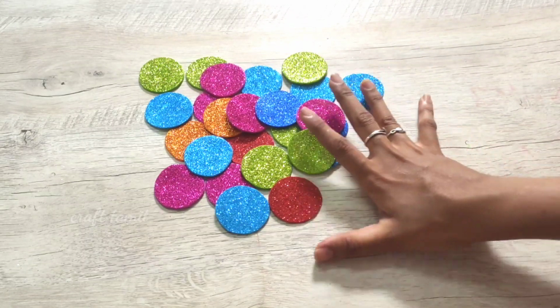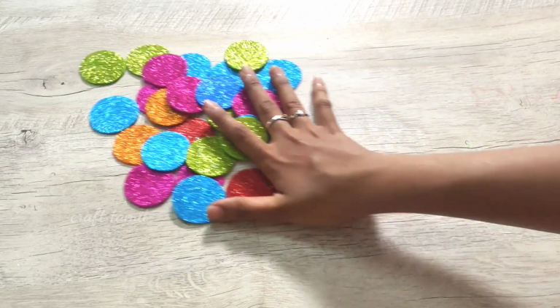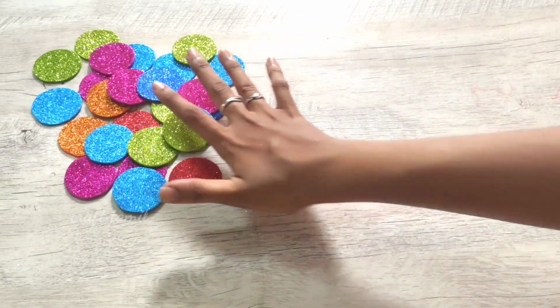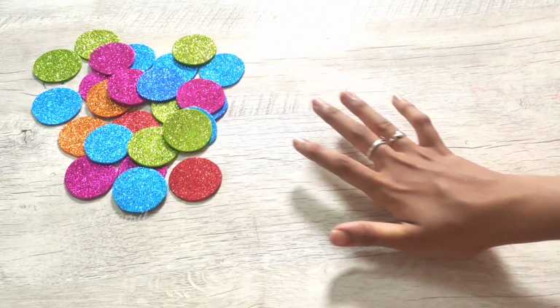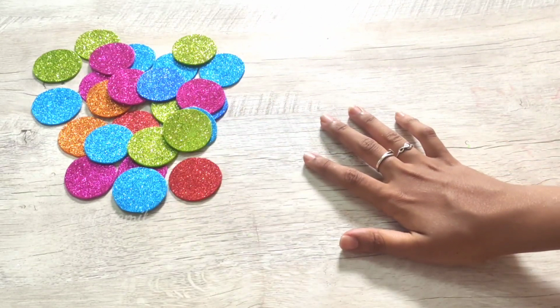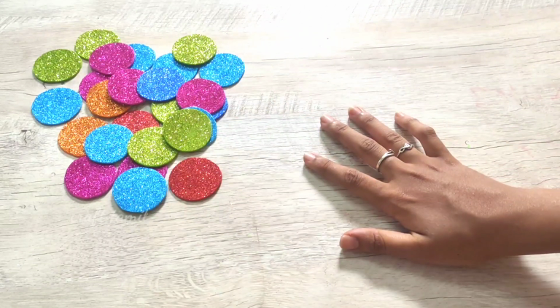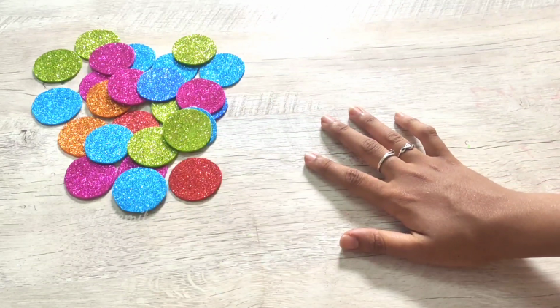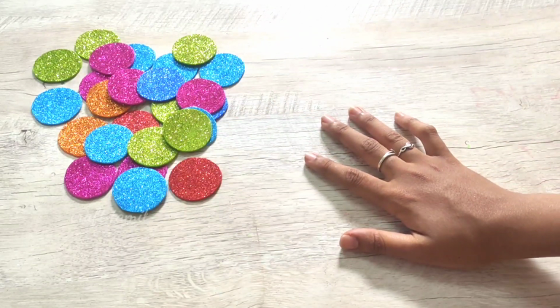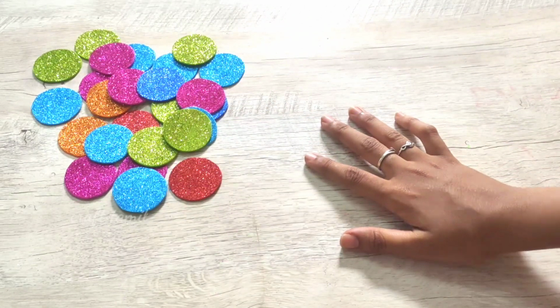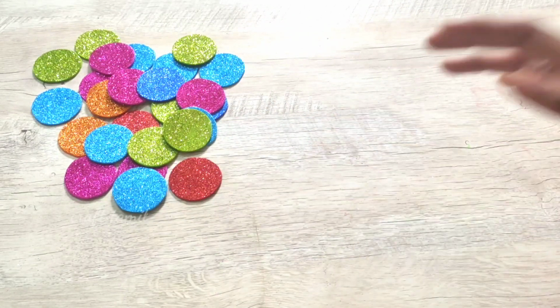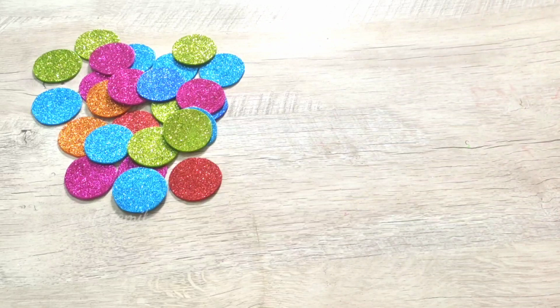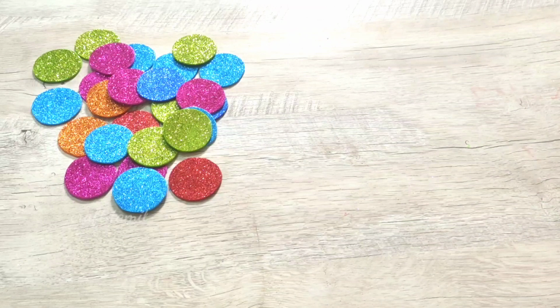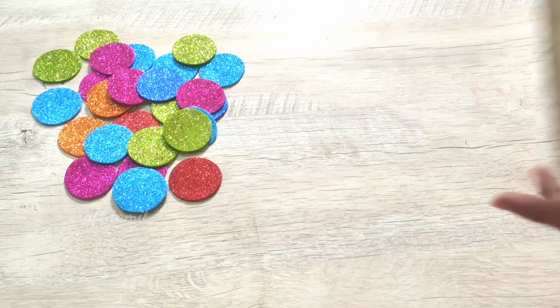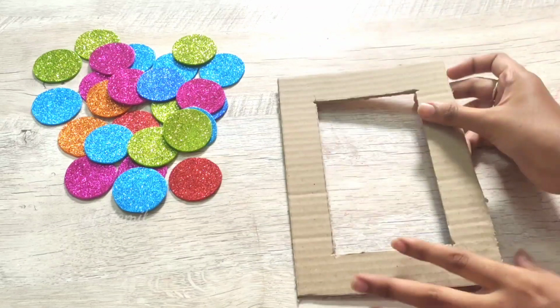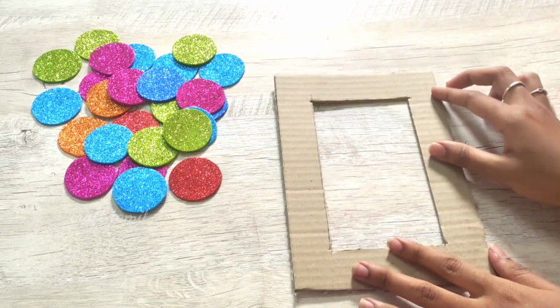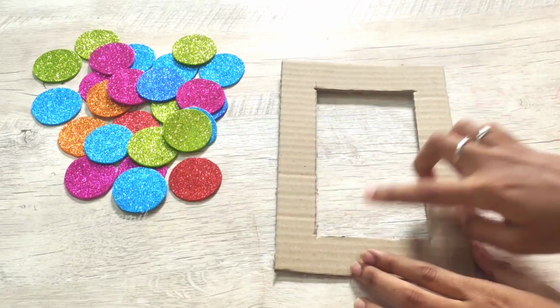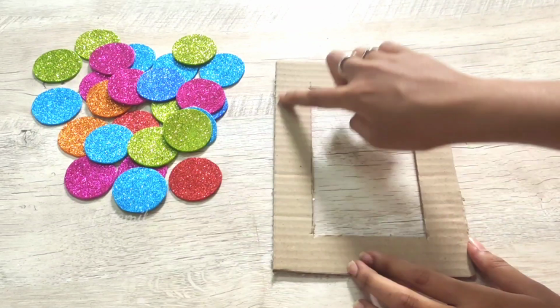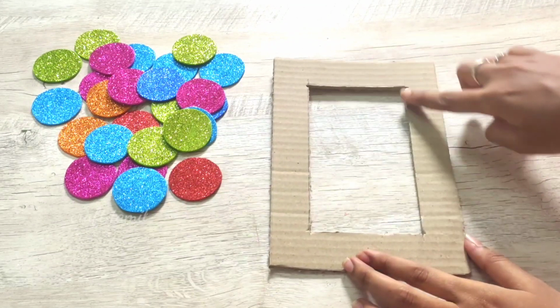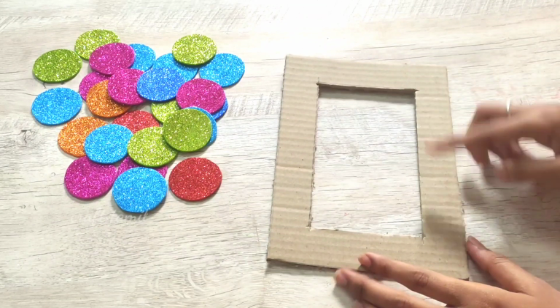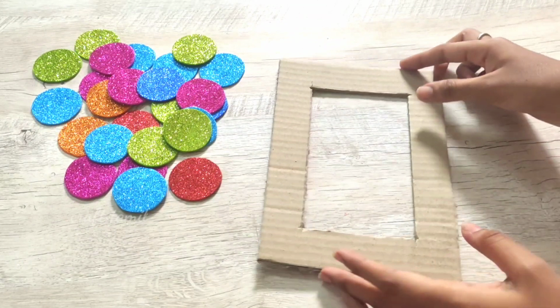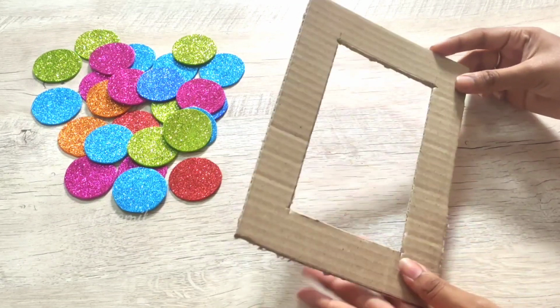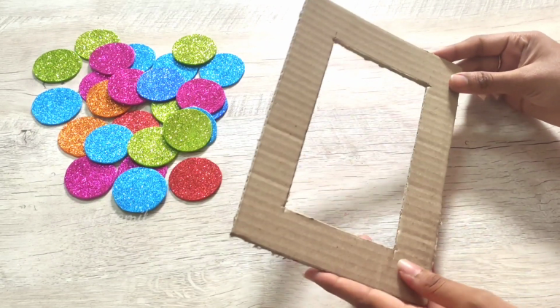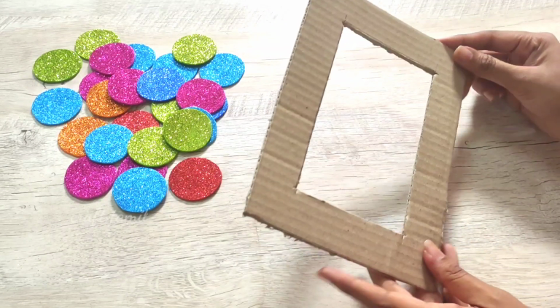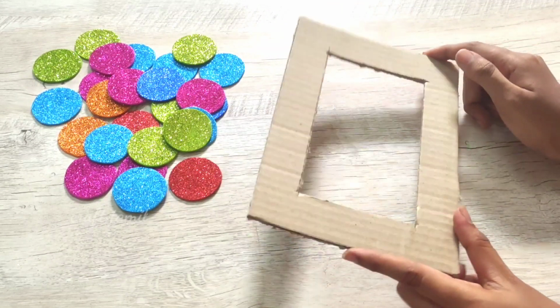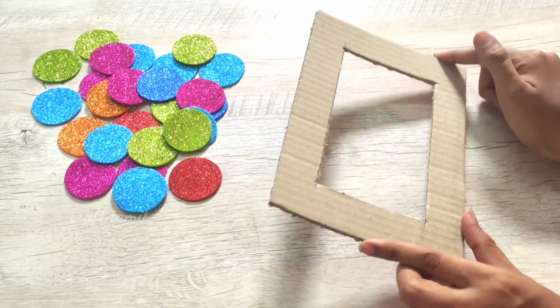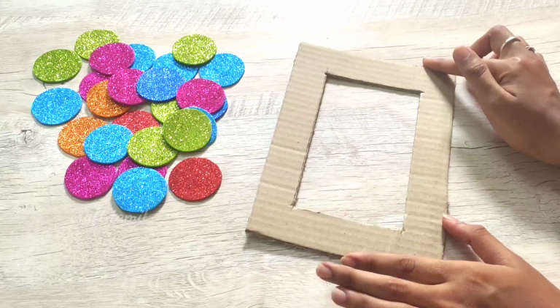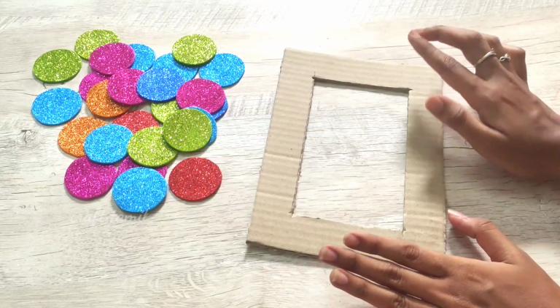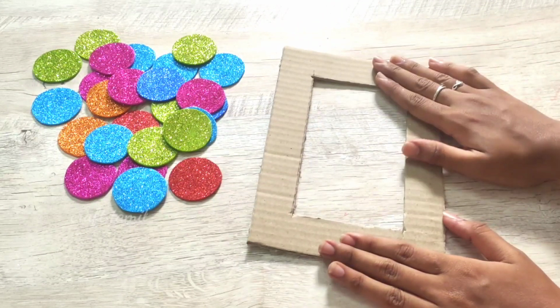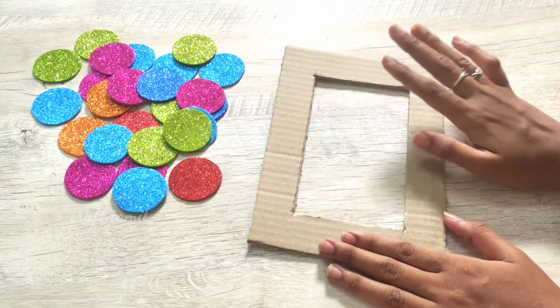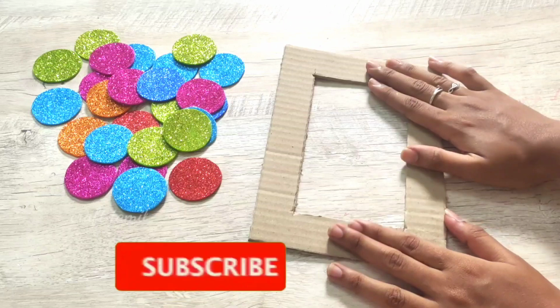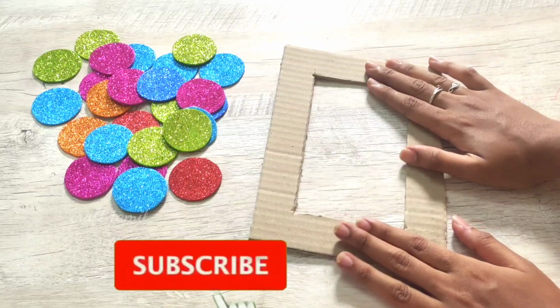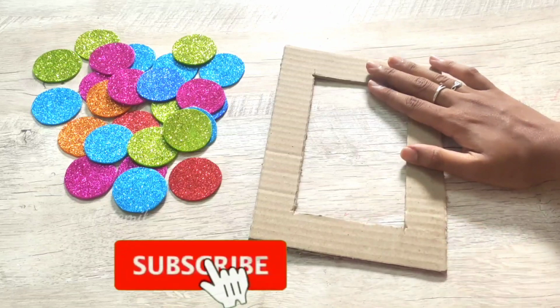The first idea is to cut a round shape of glitter foam sheets. If you want to cut a frame, you can cut a cardboard in a frame shape. If you want a specific size, you can cut it in the same size.